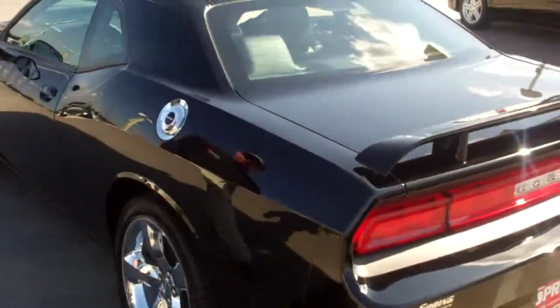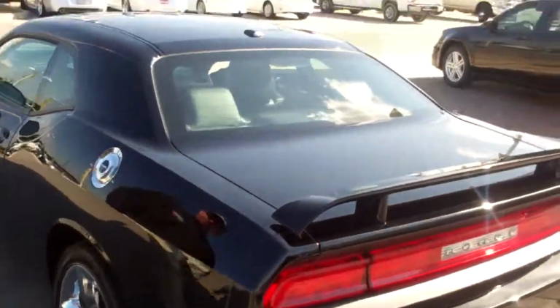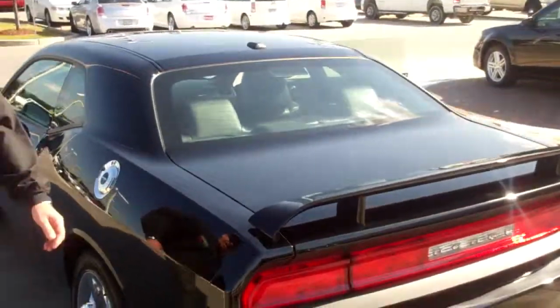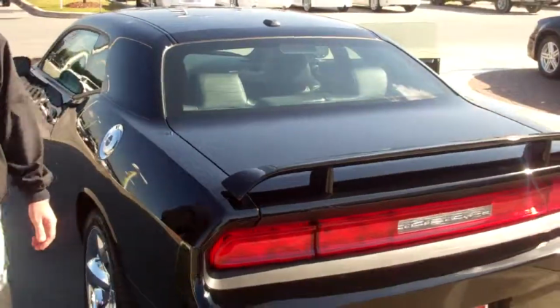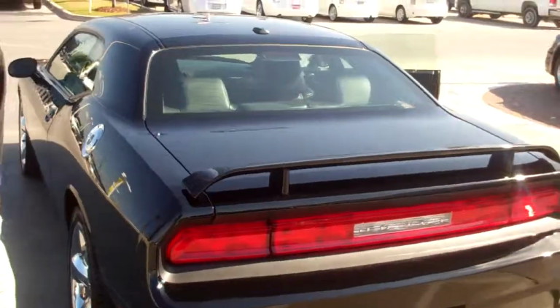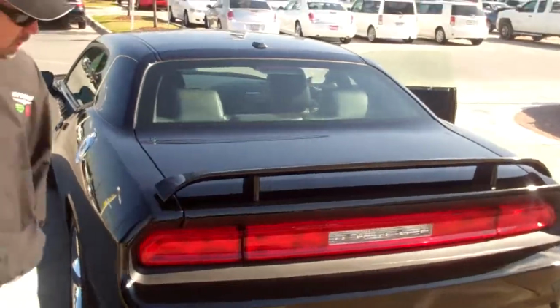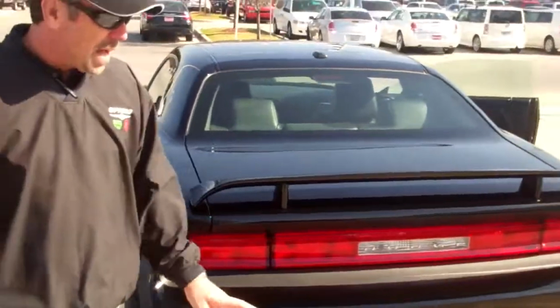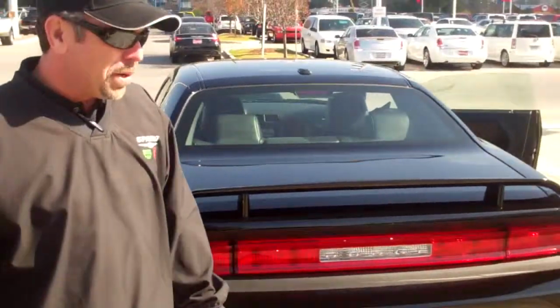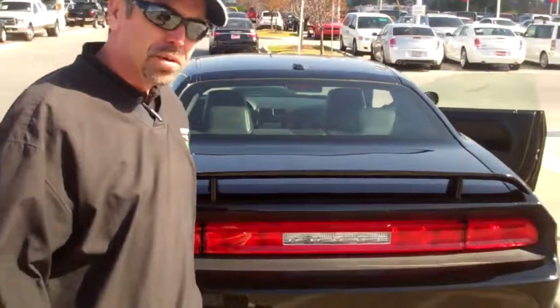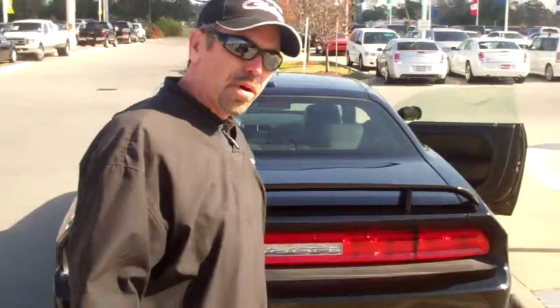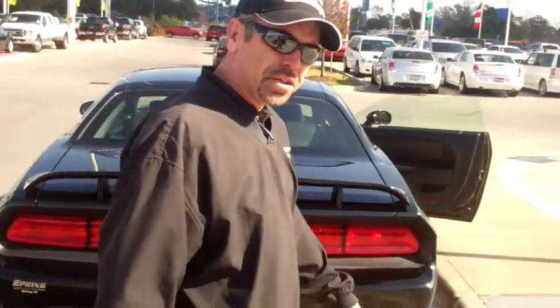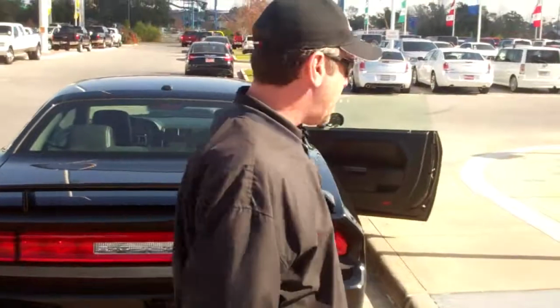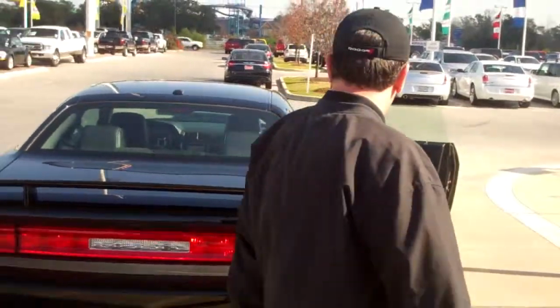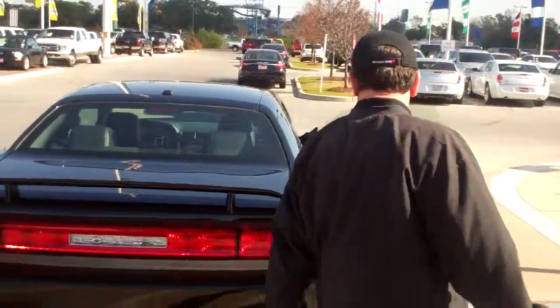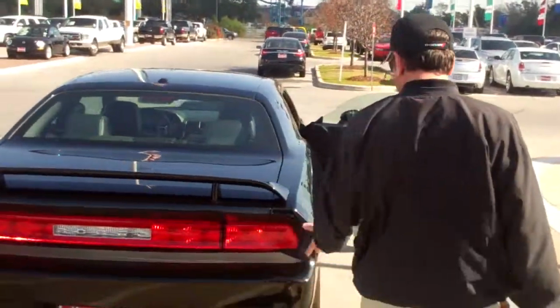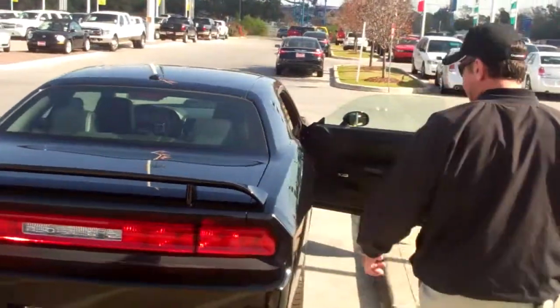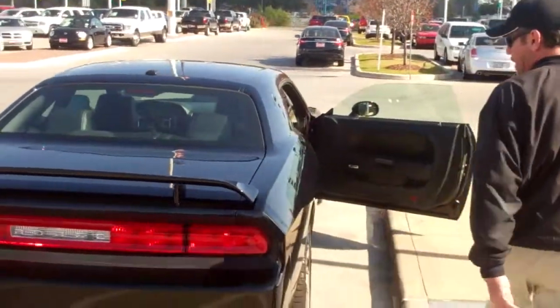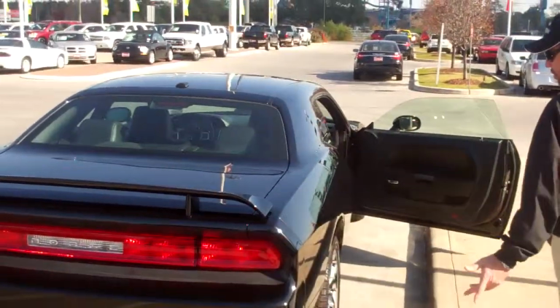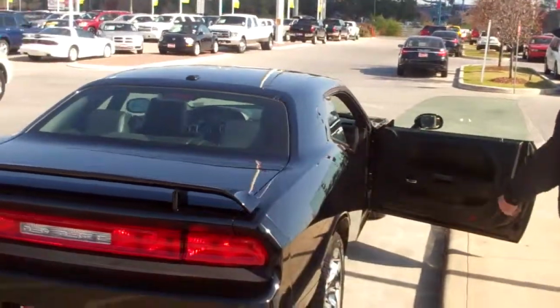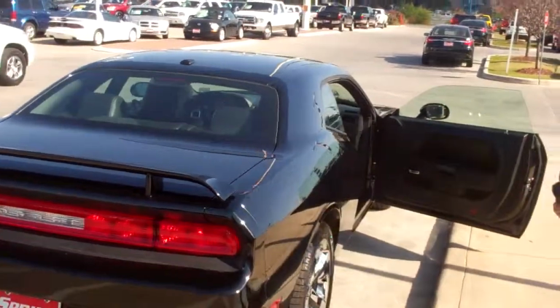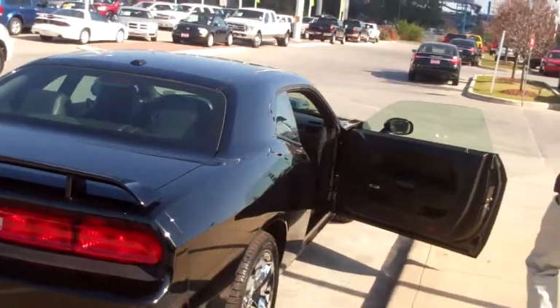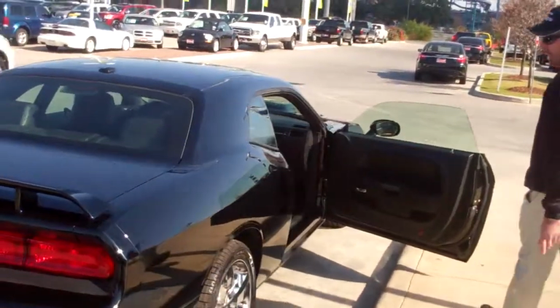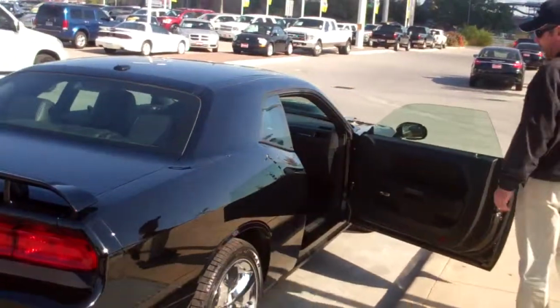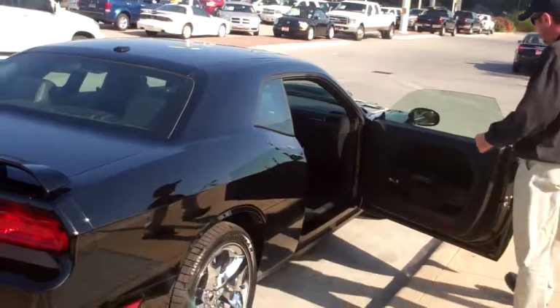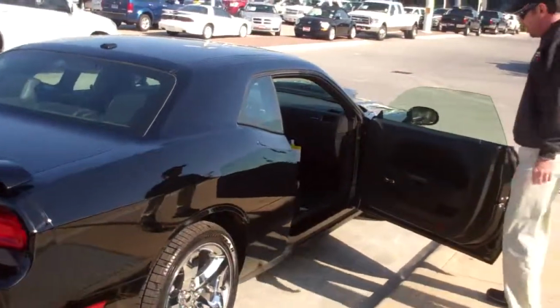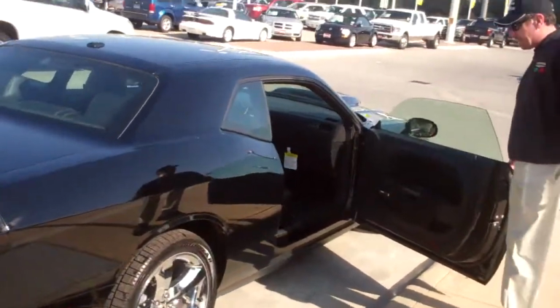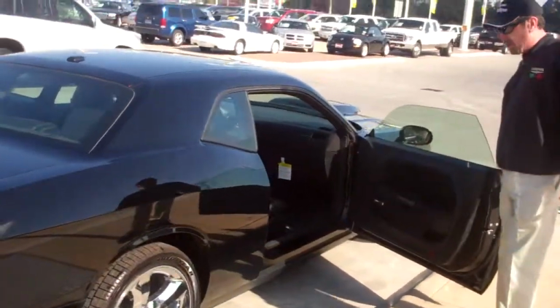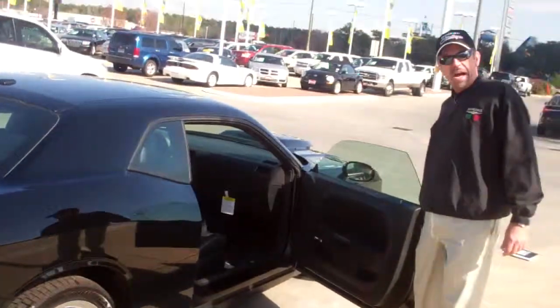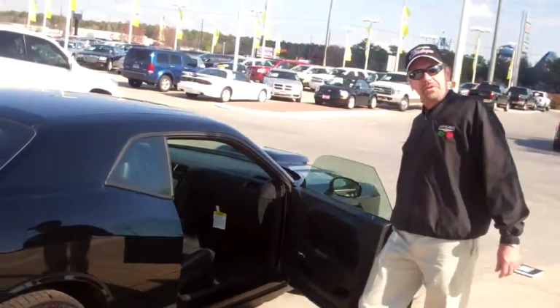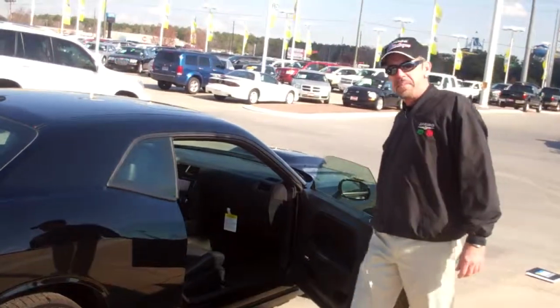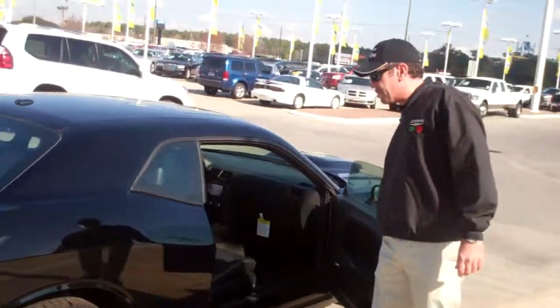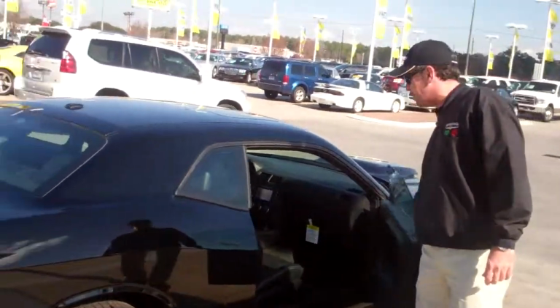Look at the black appearance. You're concerned about scratches — when you come around on a nice sunny day like this, you see it's not a problem. The car's got 13 miles on it.